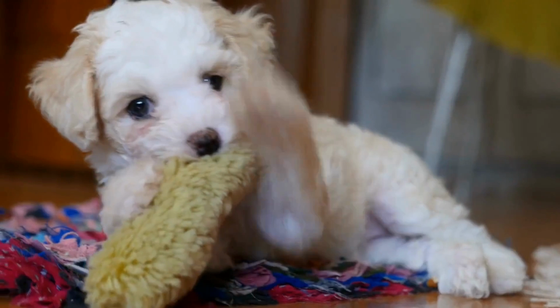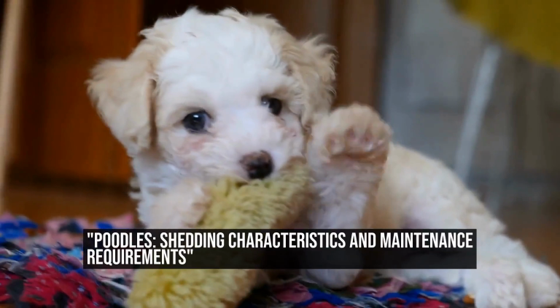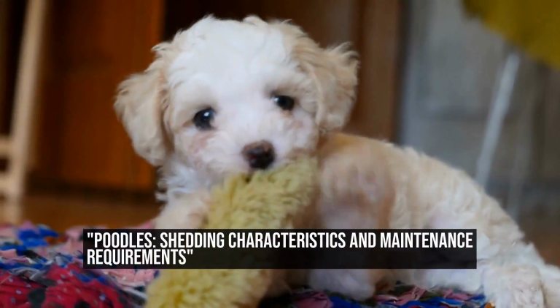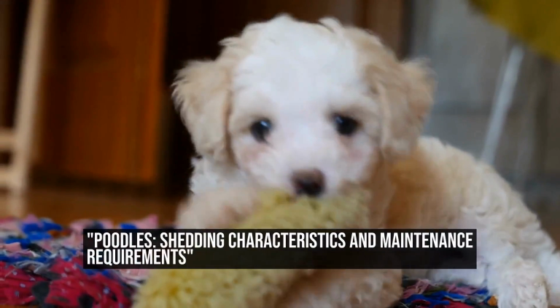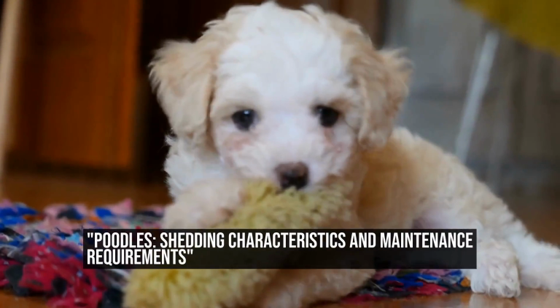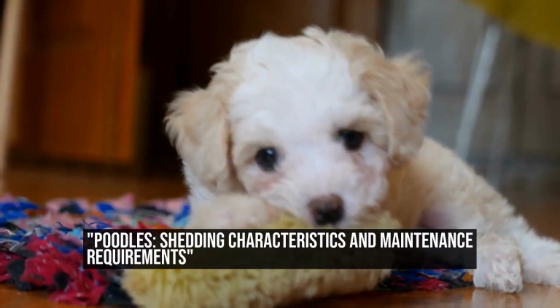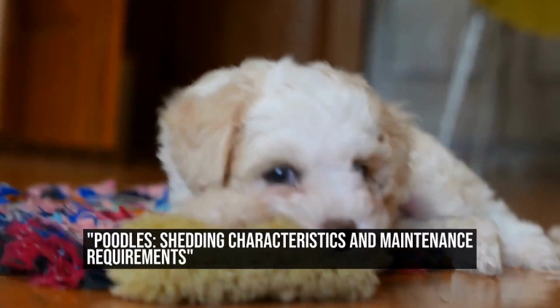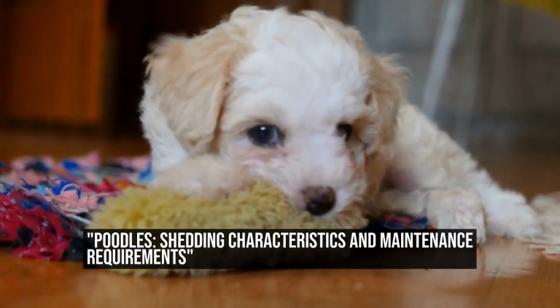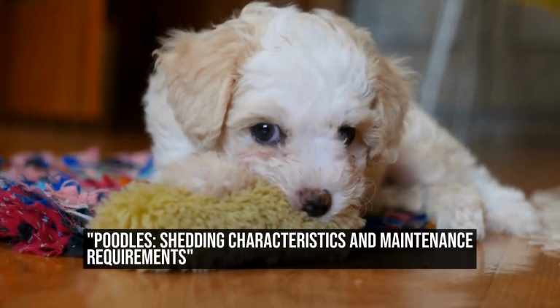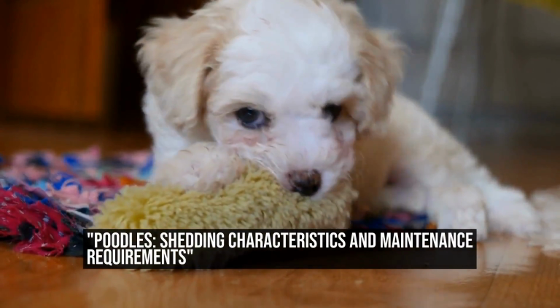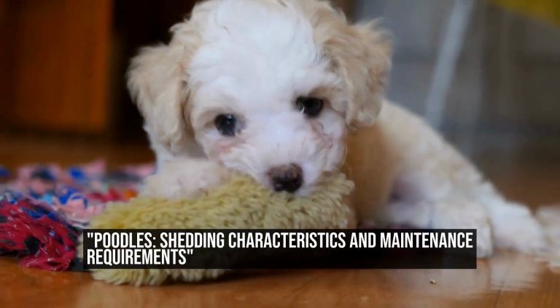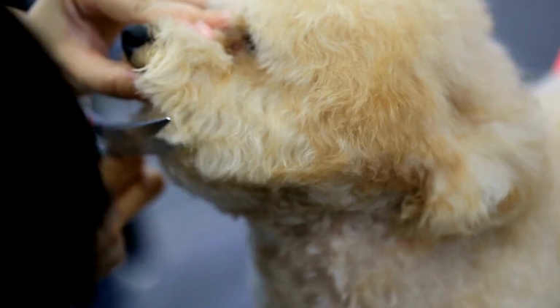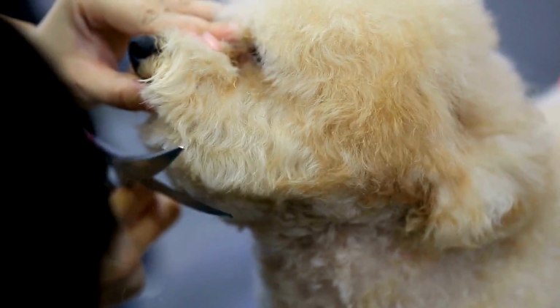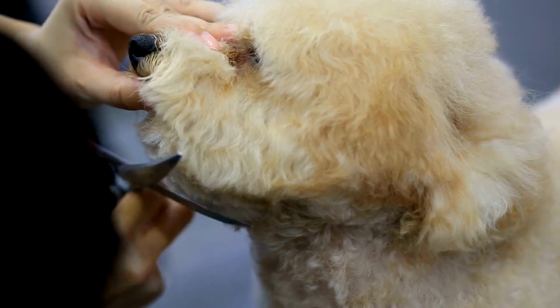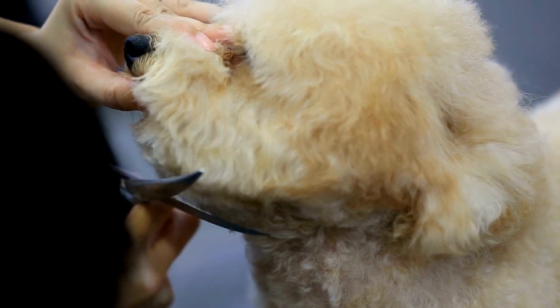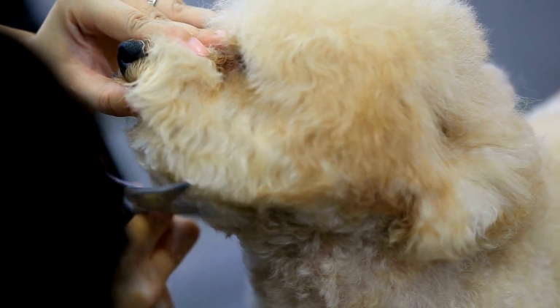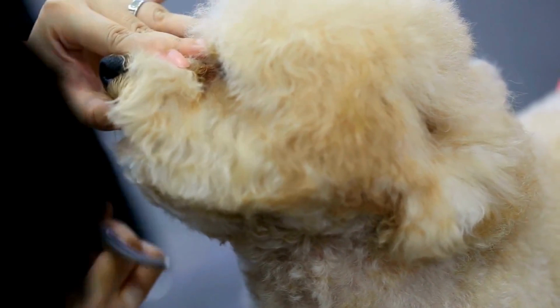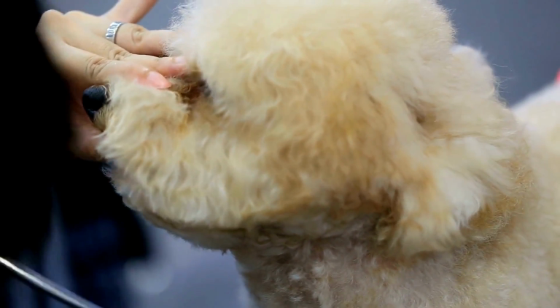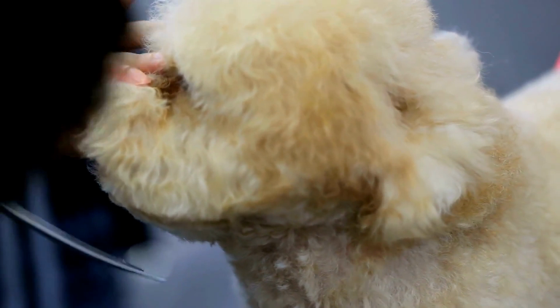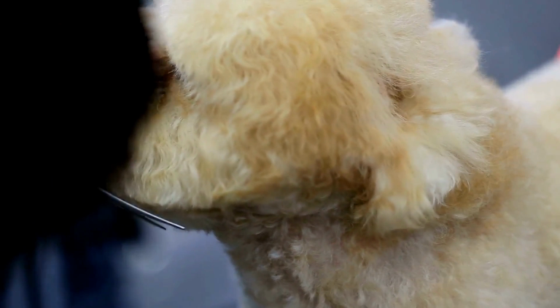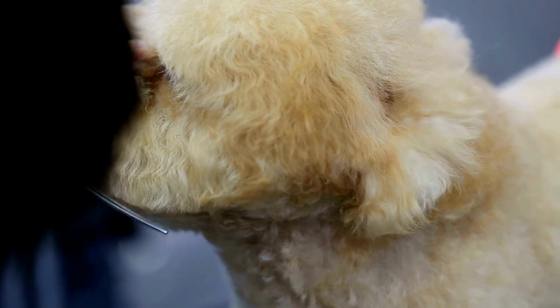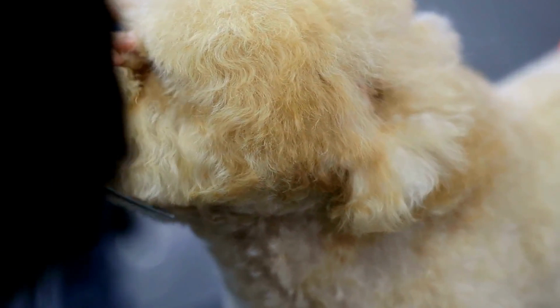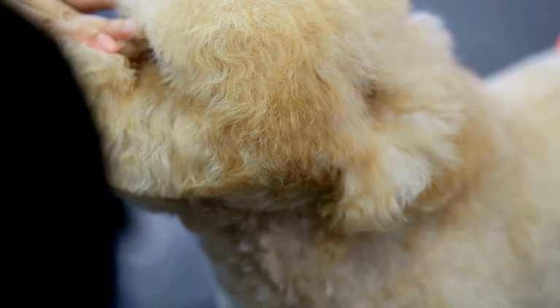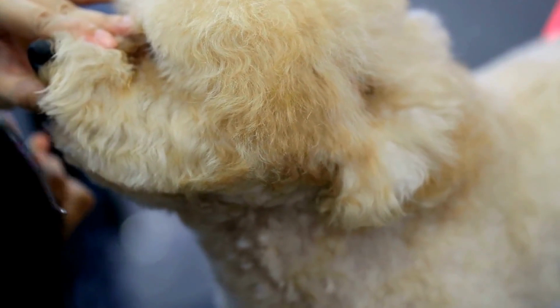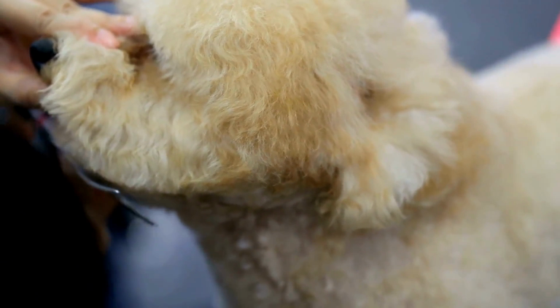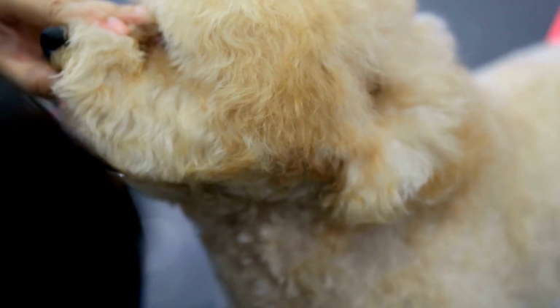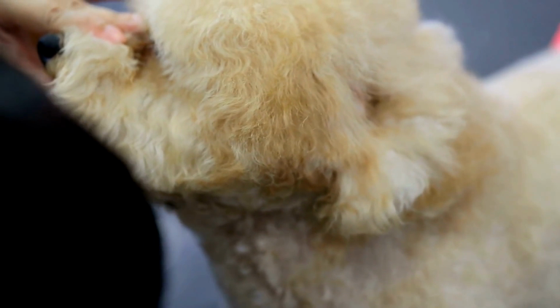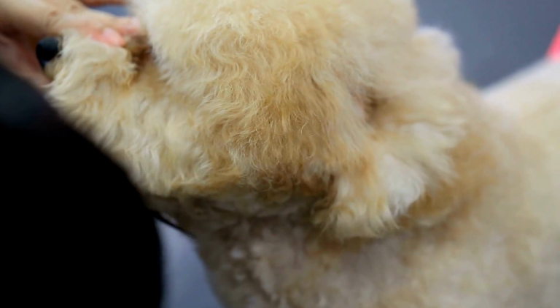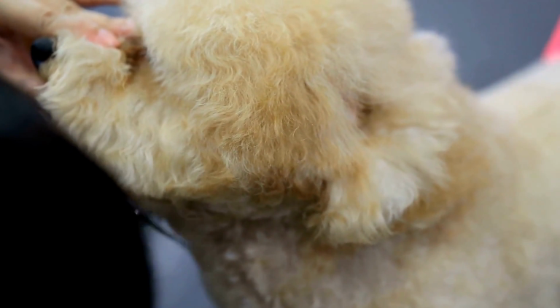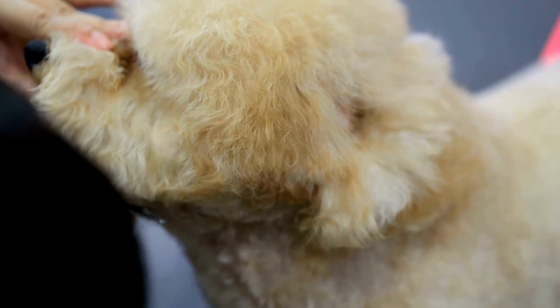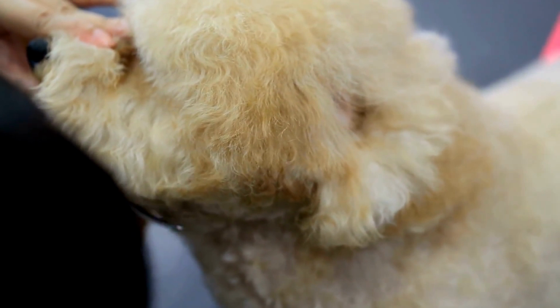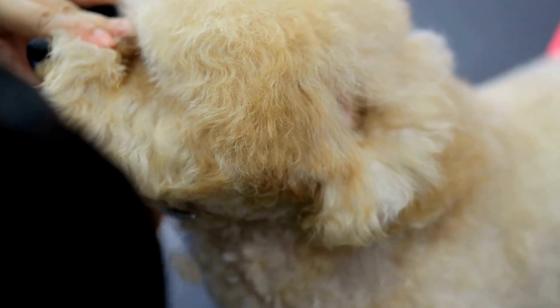Poodles: Shedding Characteristics and Maintenance Requirements. Do Poodles Shed a Lot? When it comes to choosing a dog breed, one of the factors that many prospective dog owners consider is the shedding potential of the breed.